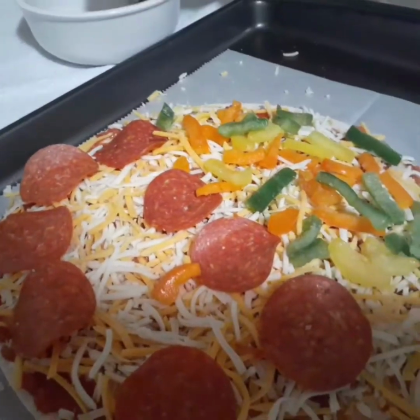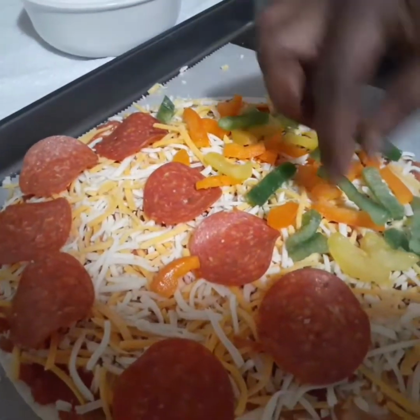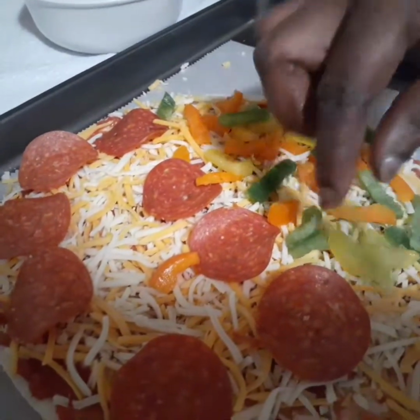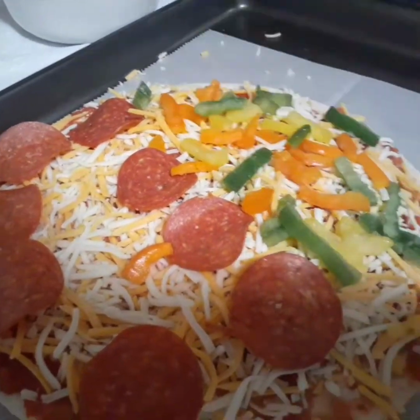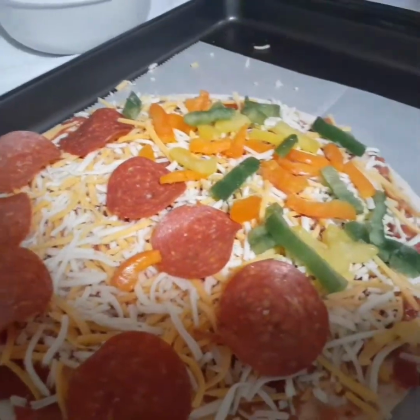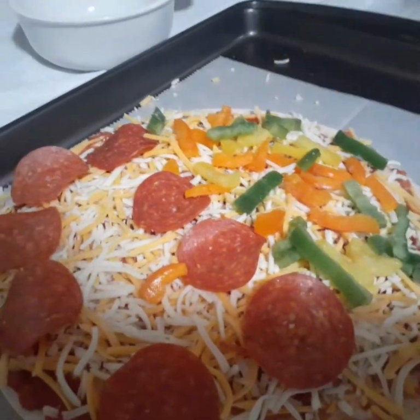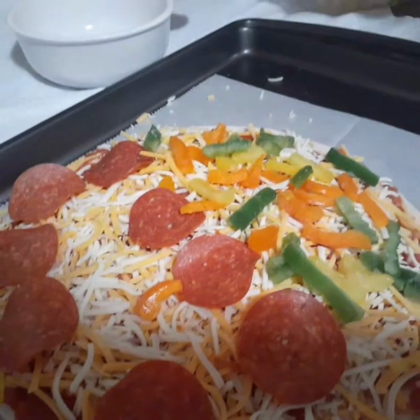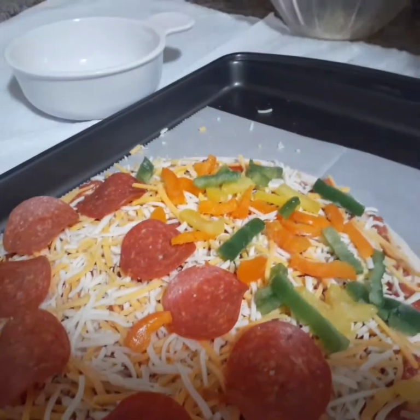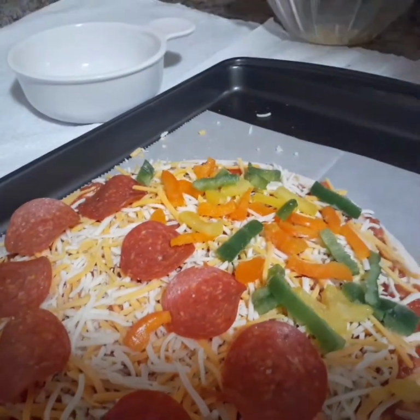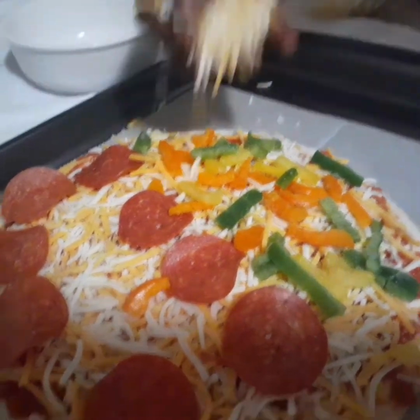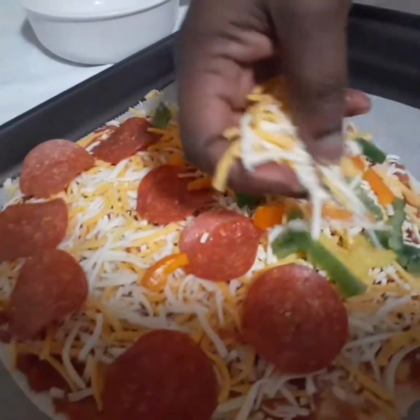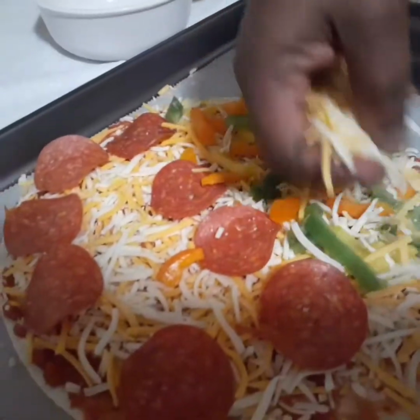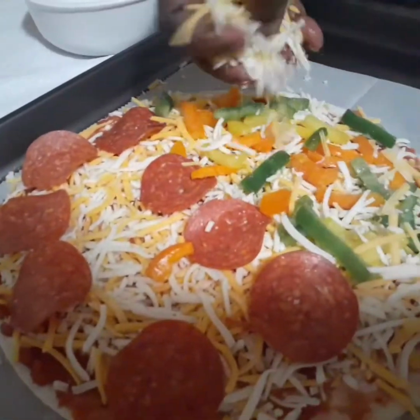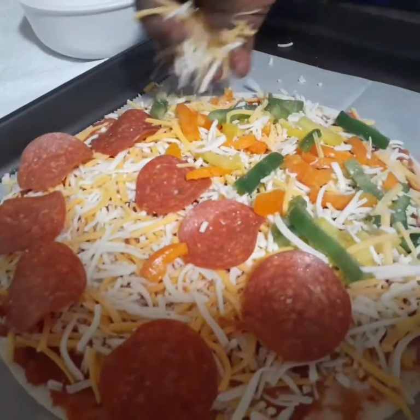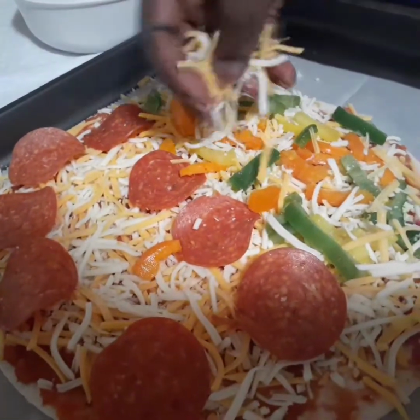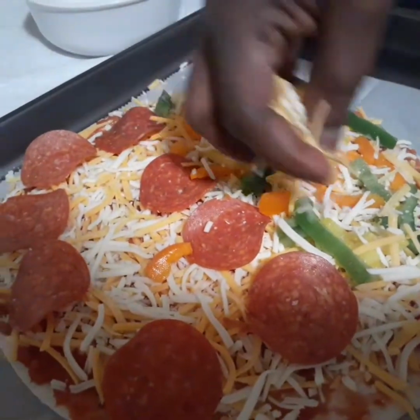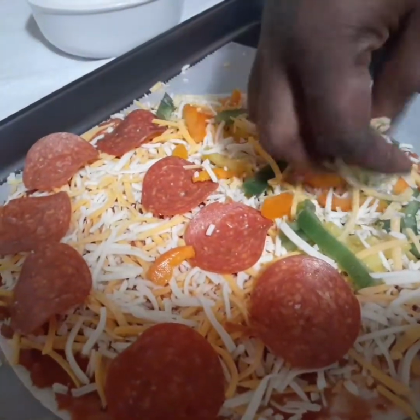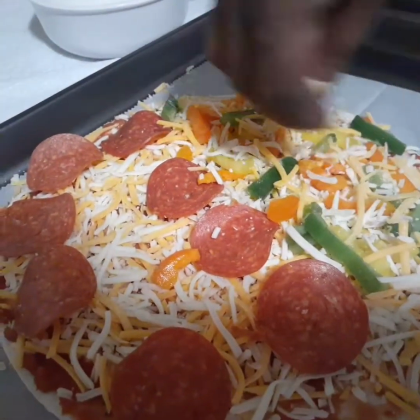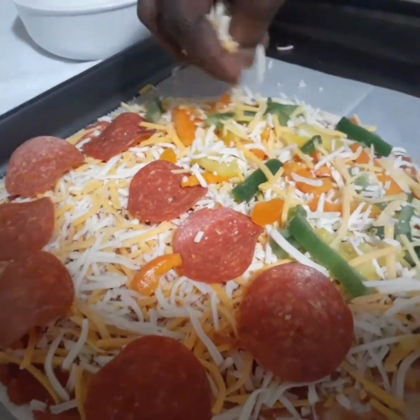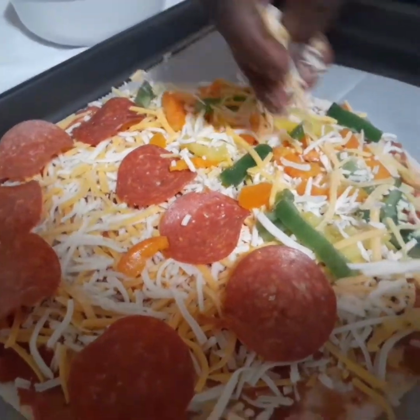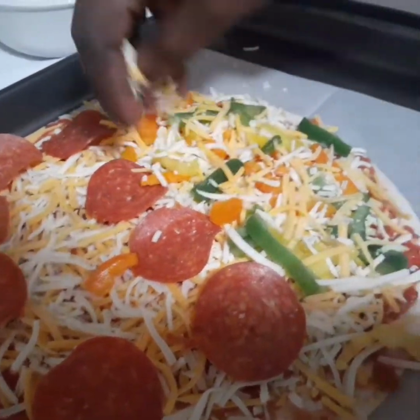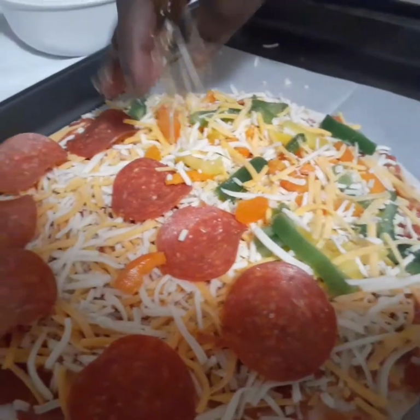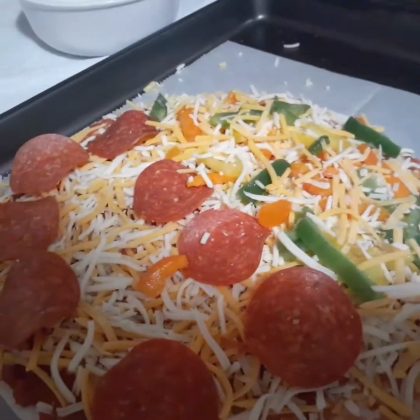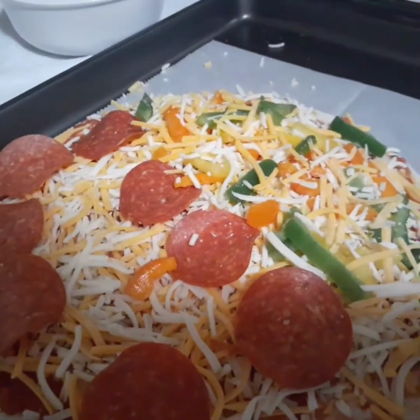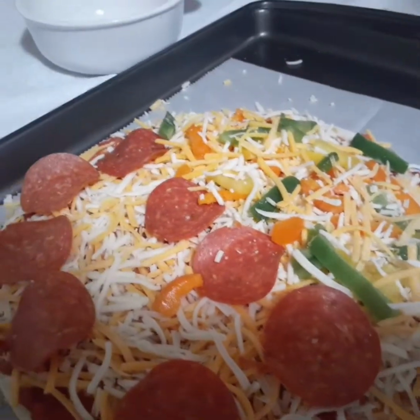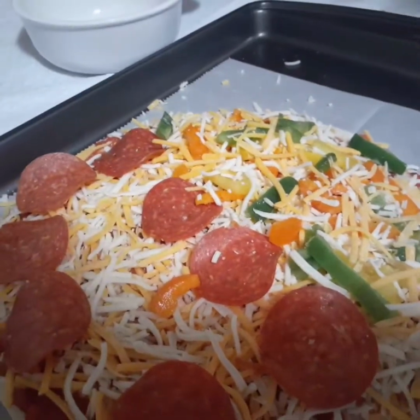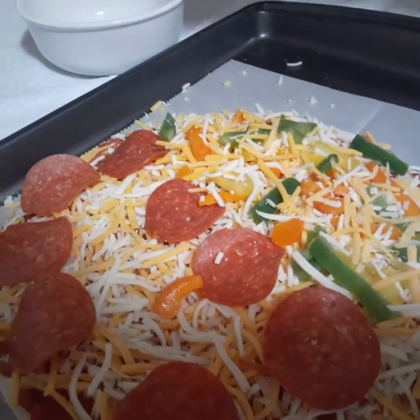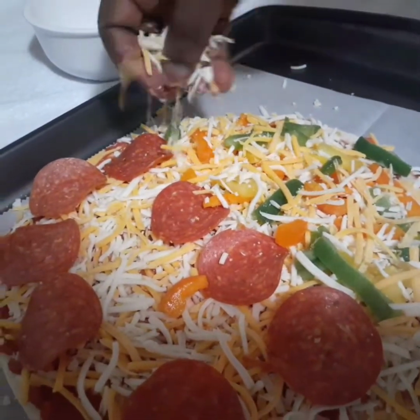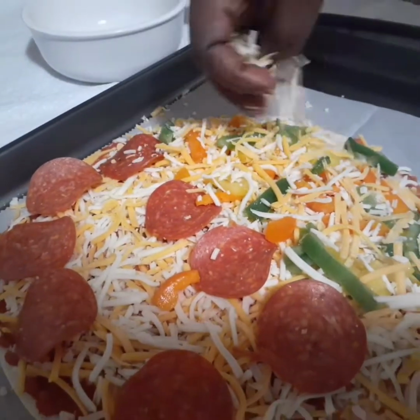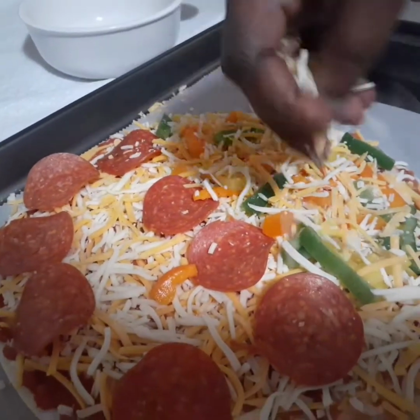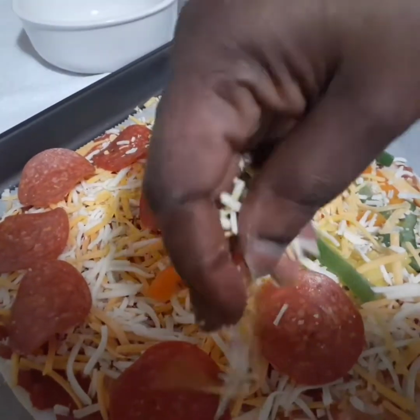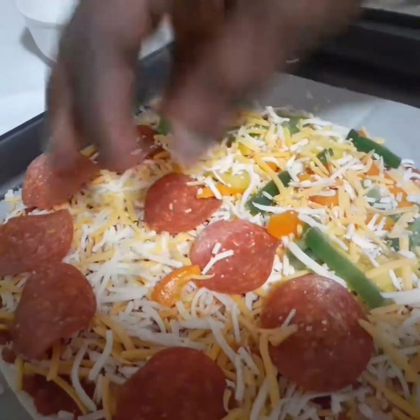So now it's going to go in the oven. I'm going to put a bit of cheese on top of the vegetables. It's going to go in also for 10 minutes.